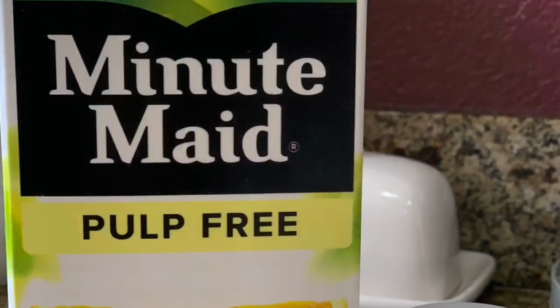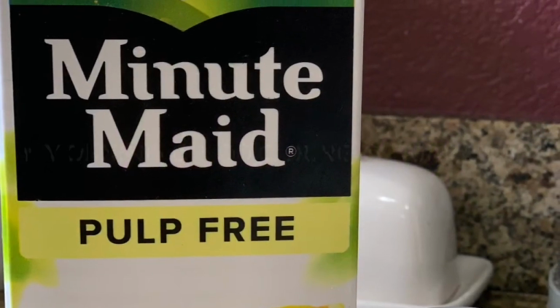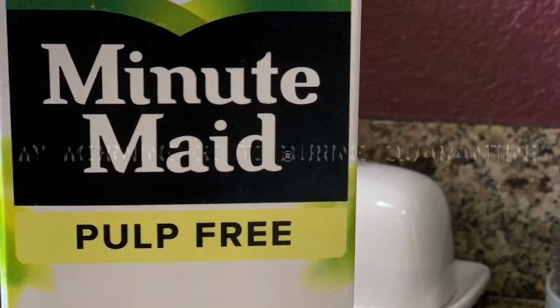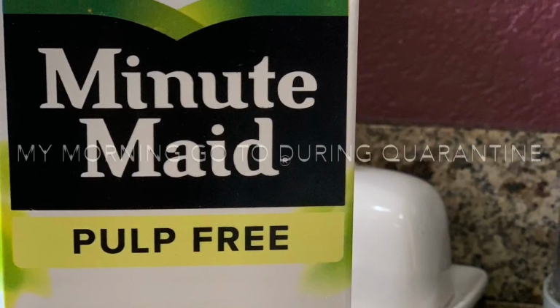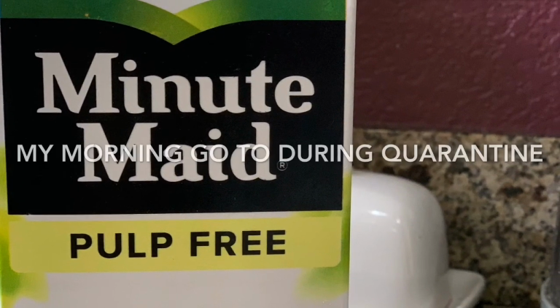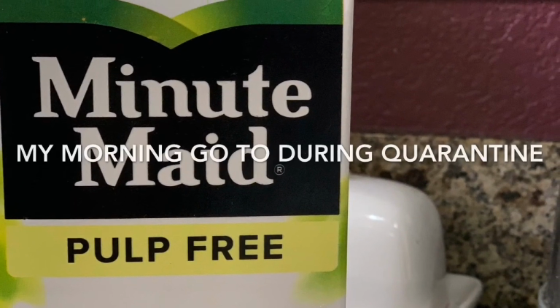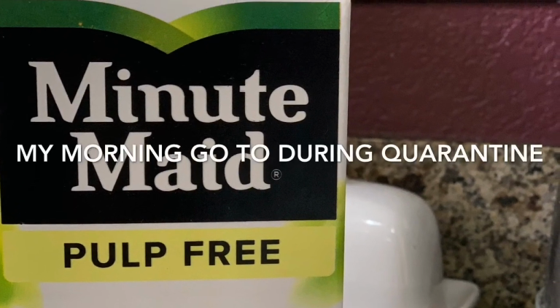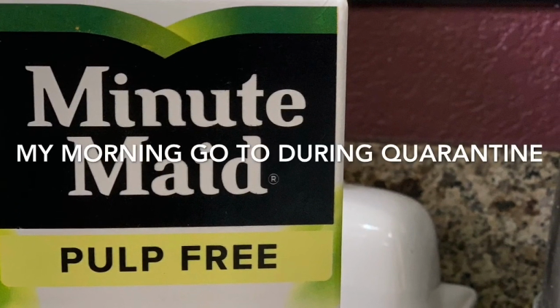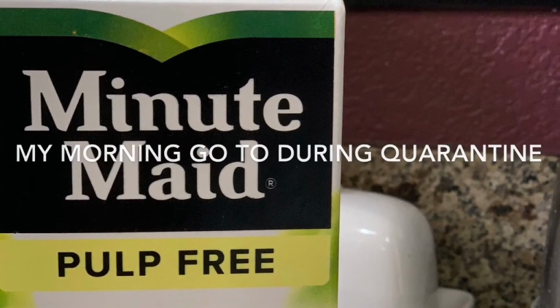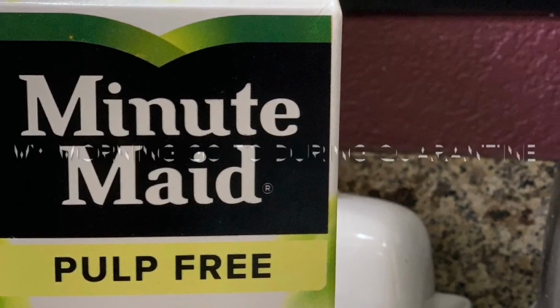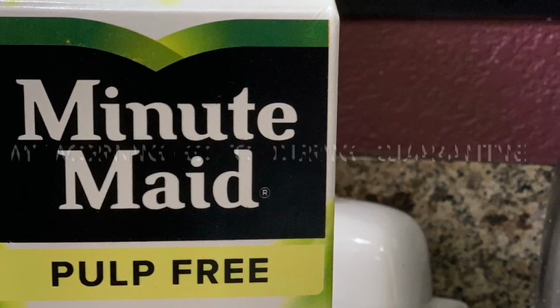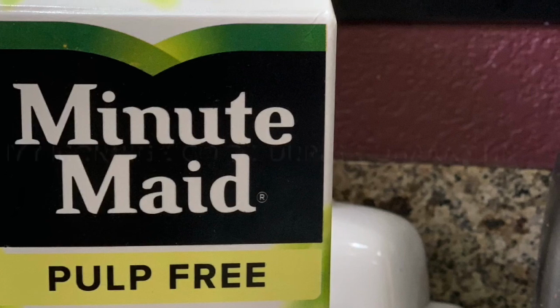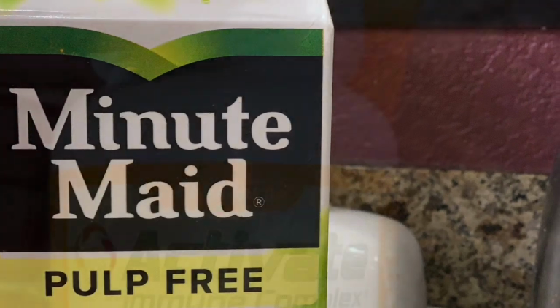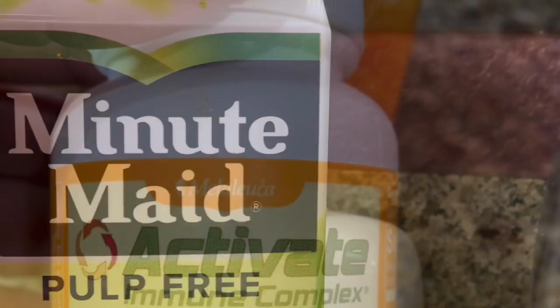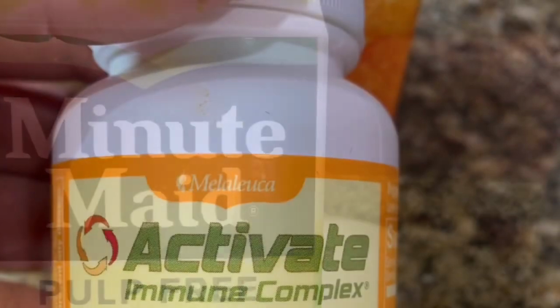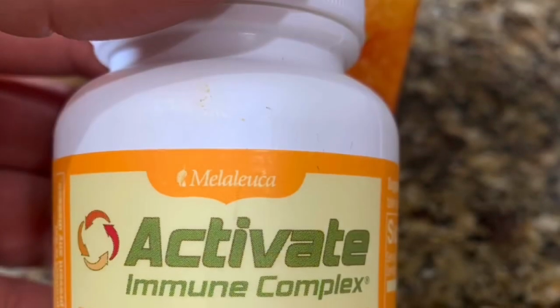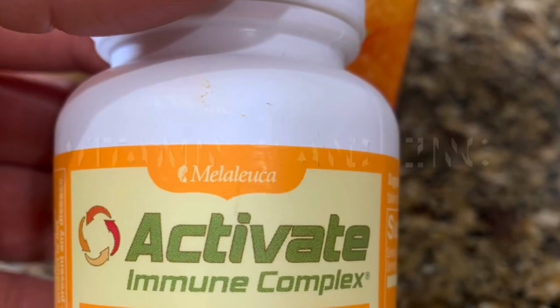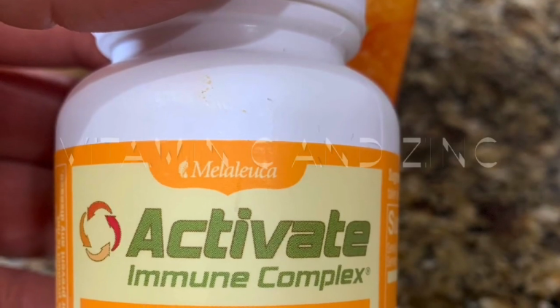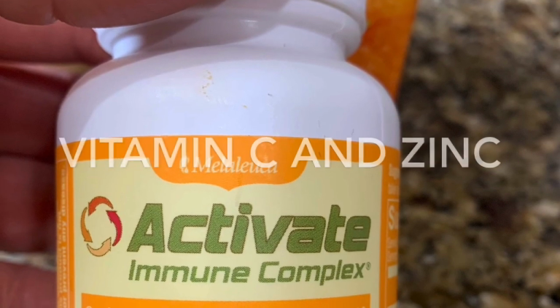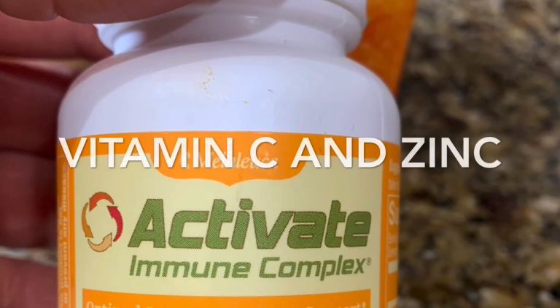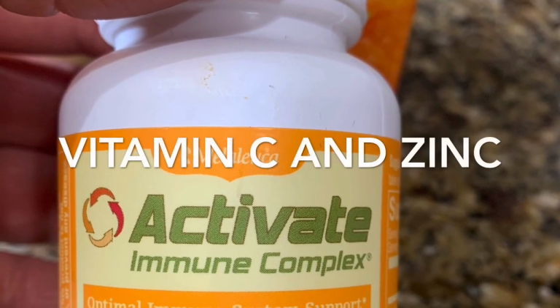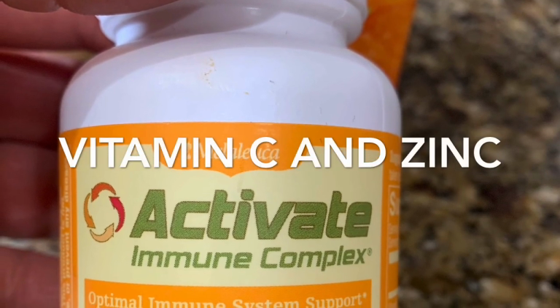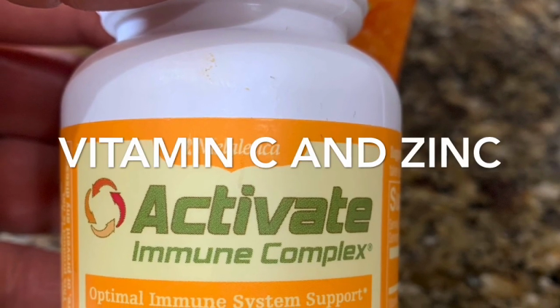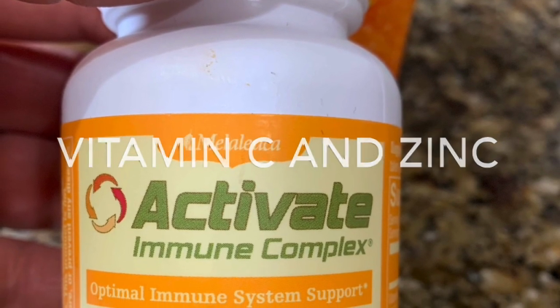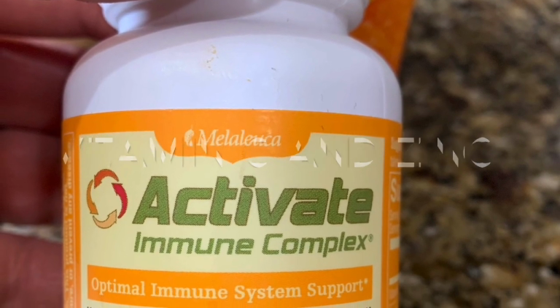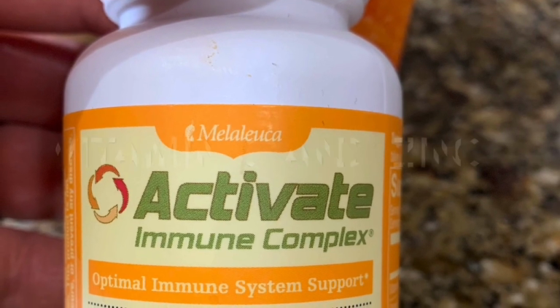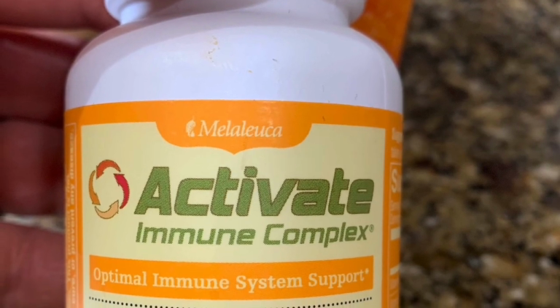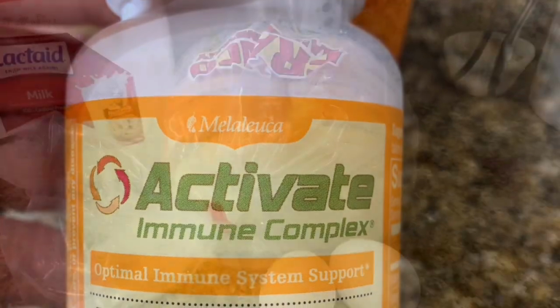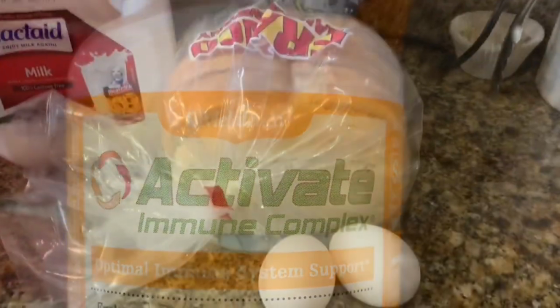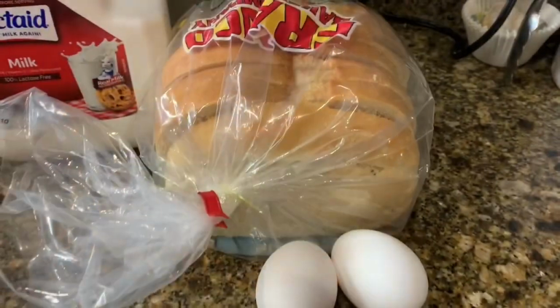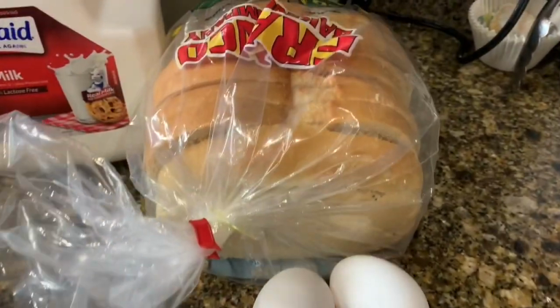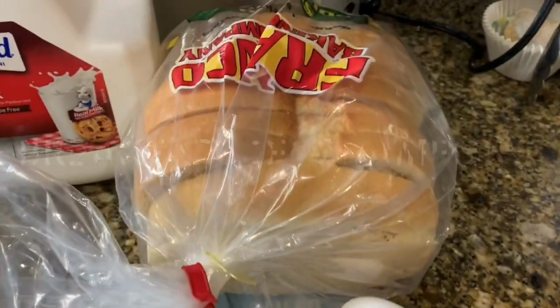This is my daily routine of vitamin C and zinc. It's an immune booster that I get from Melaleuca. I will put the information for that in the description box below, but let's get going with cooking.